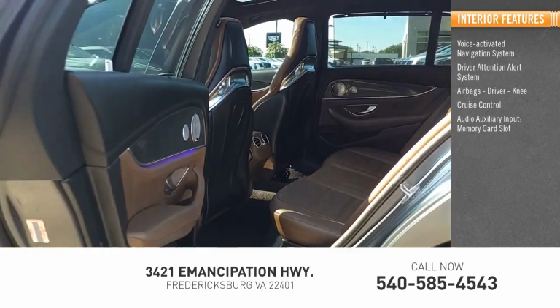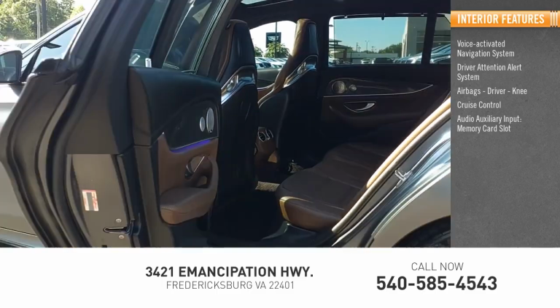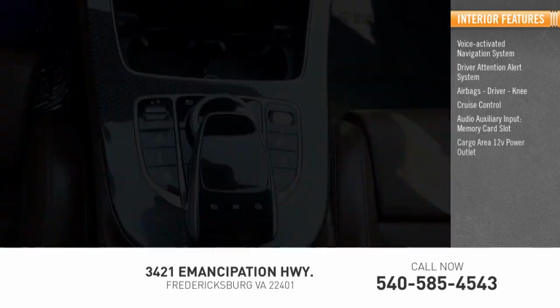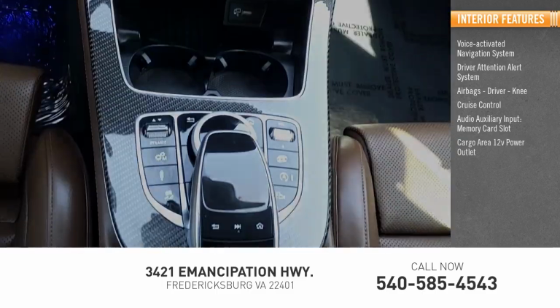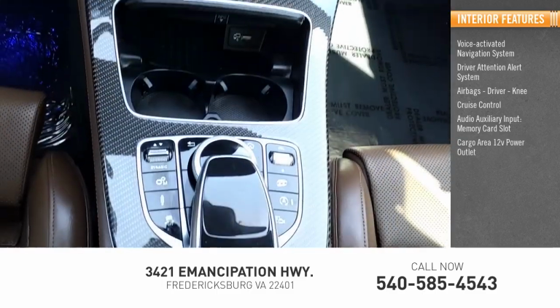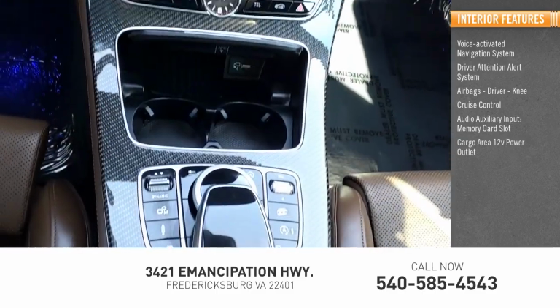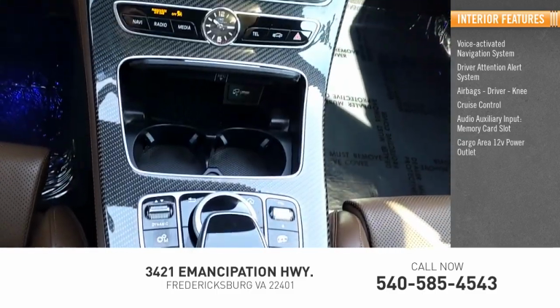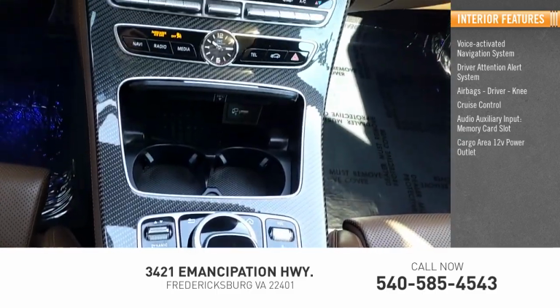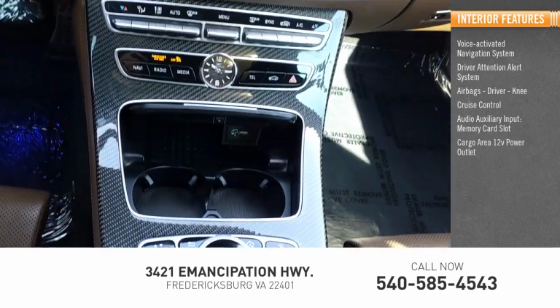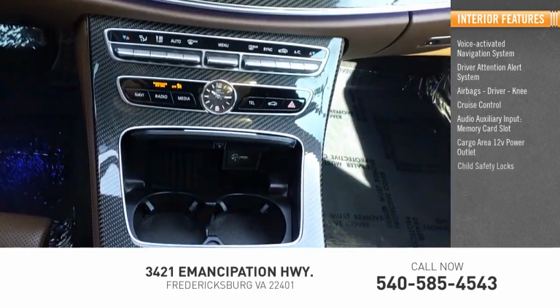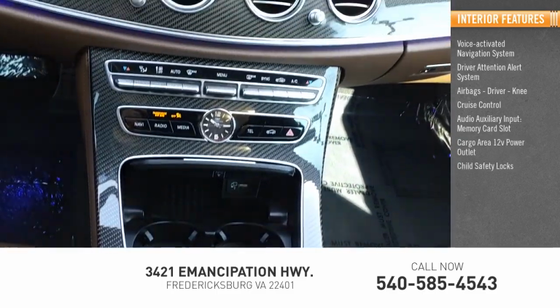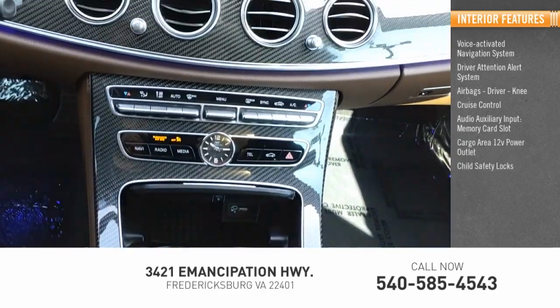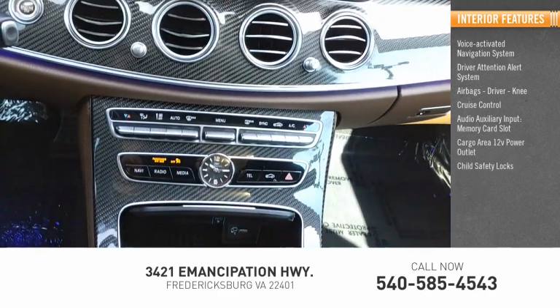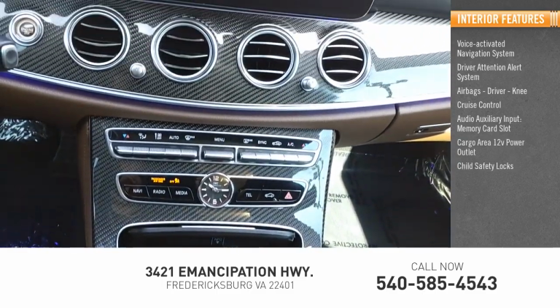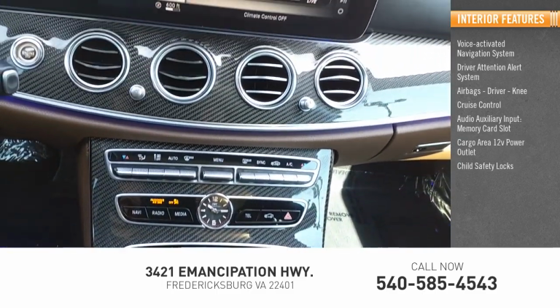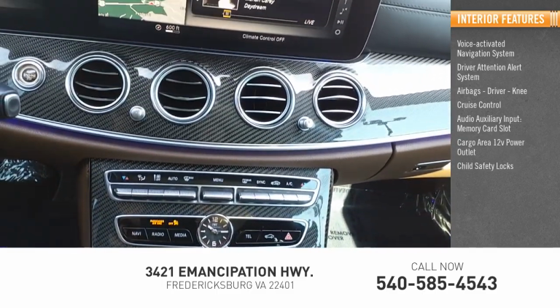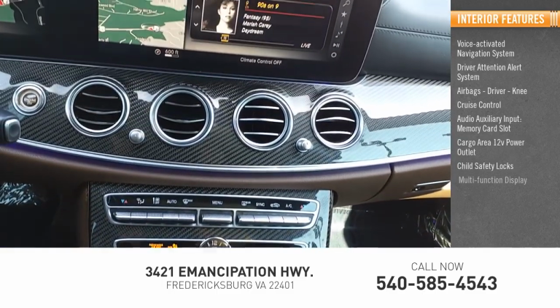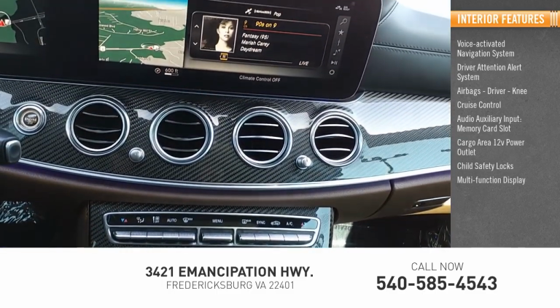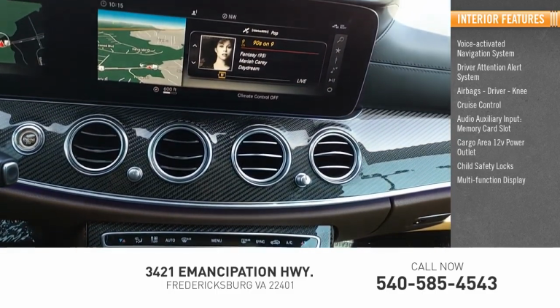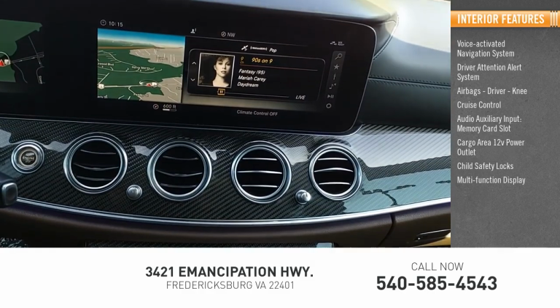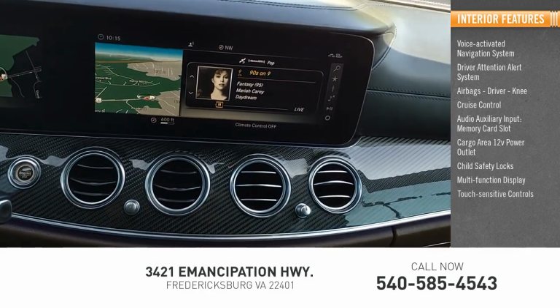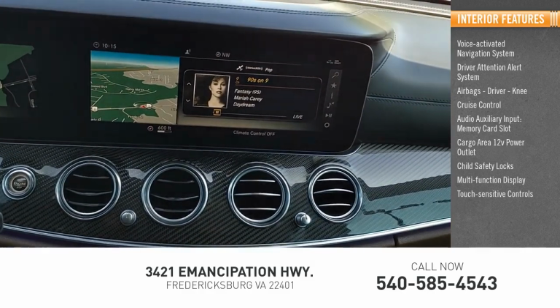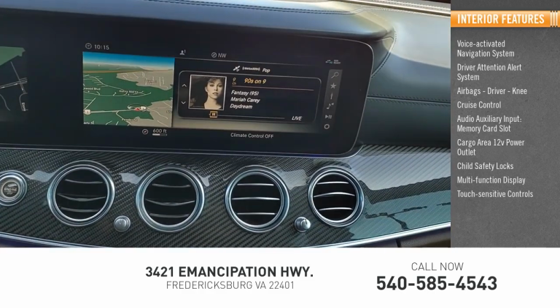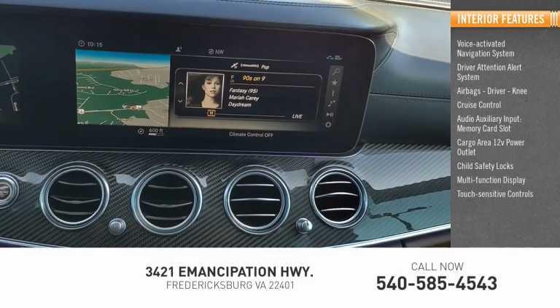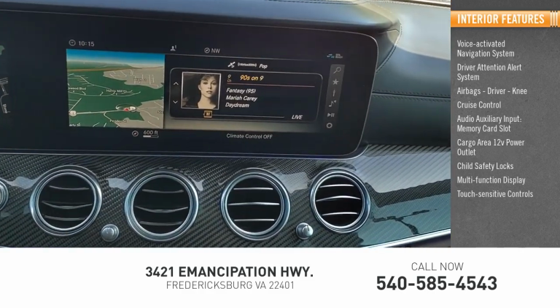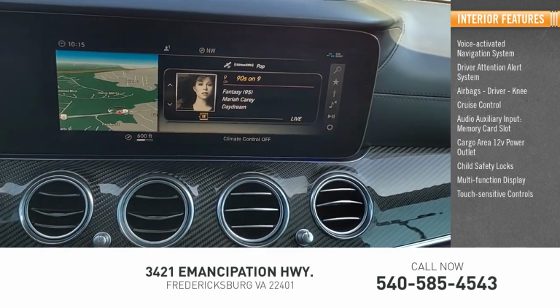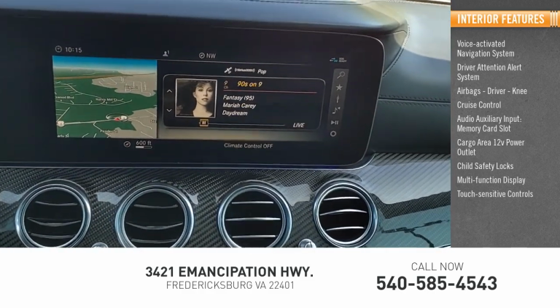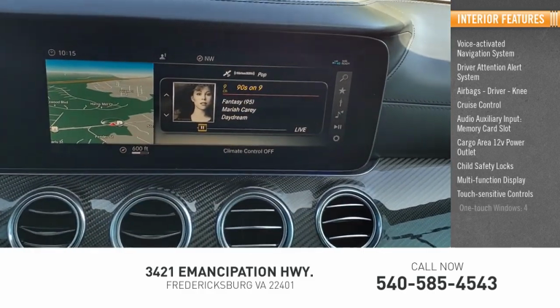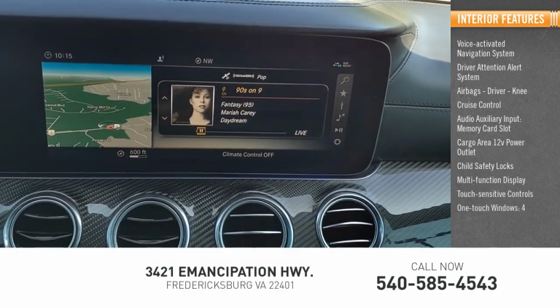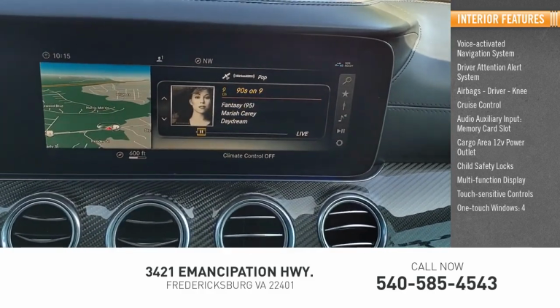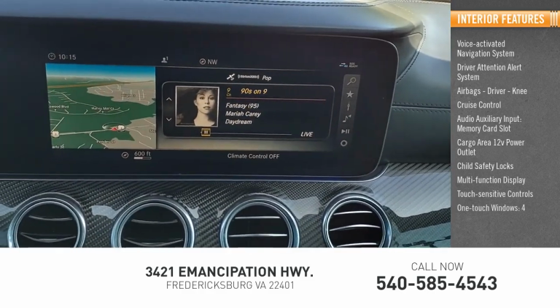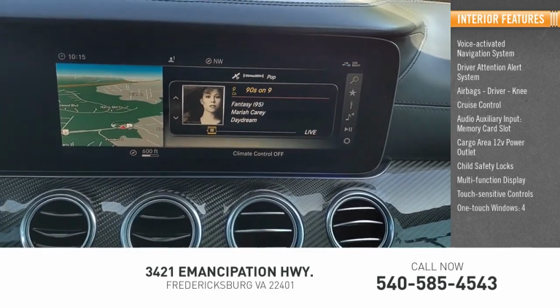Additional interior features include a cargo area 12-volt power outlet, child safety locks, multifunction display, touch sensitive controls, and one-touch windows — four.